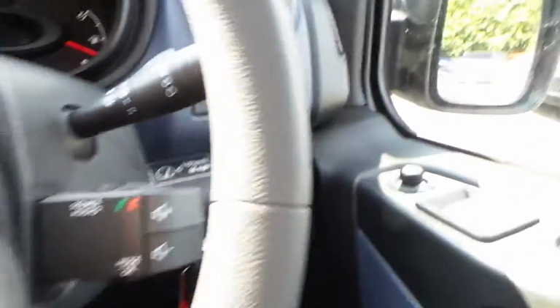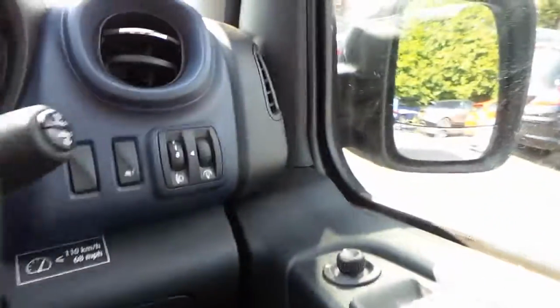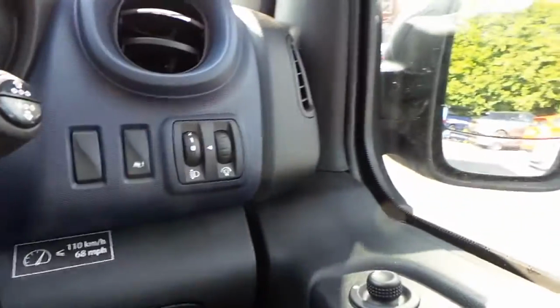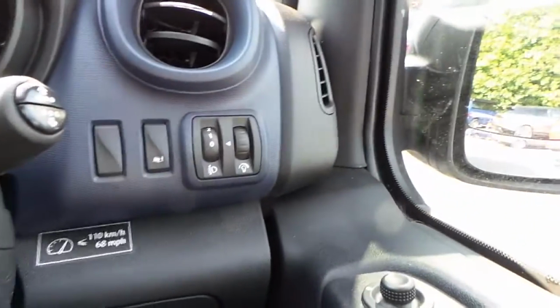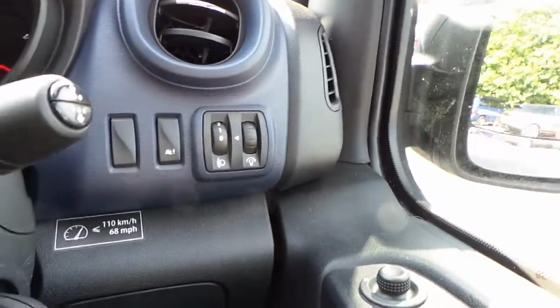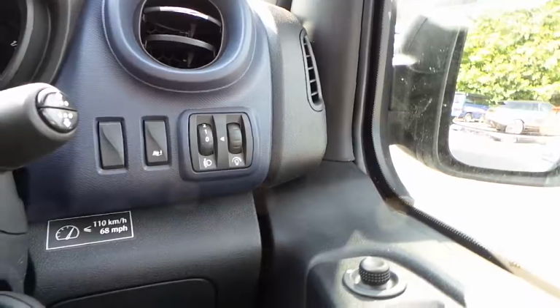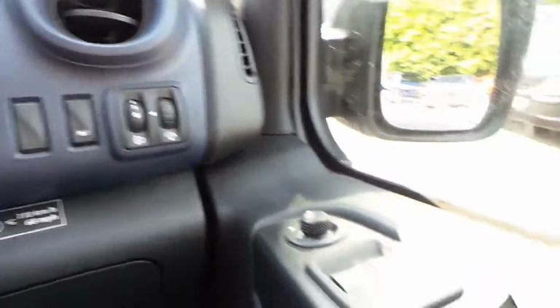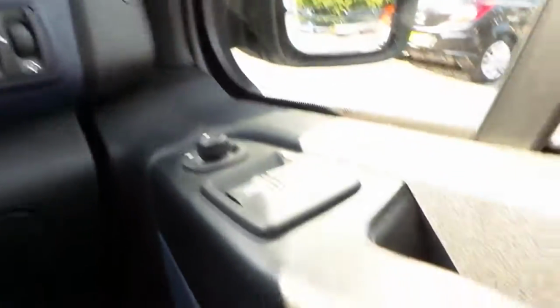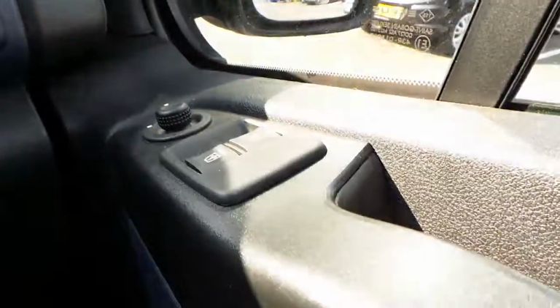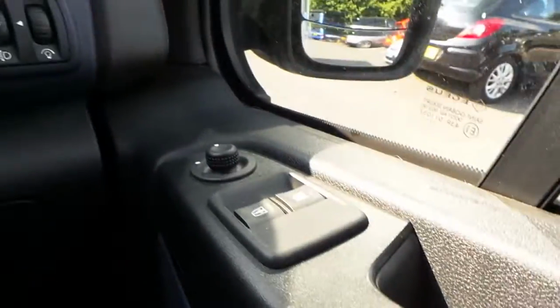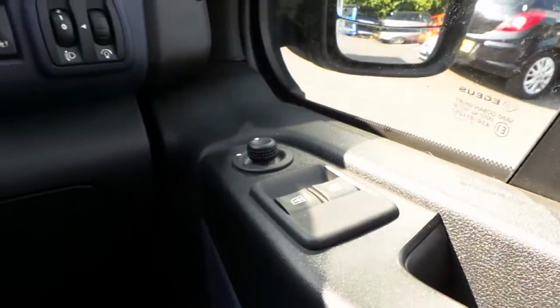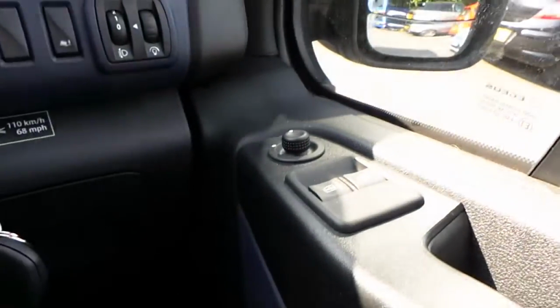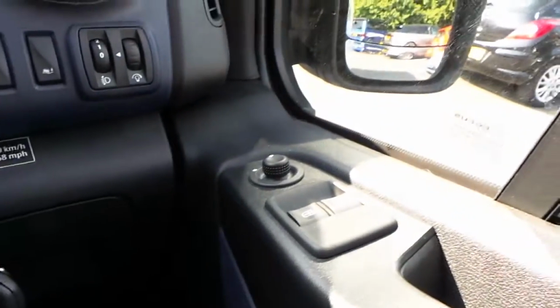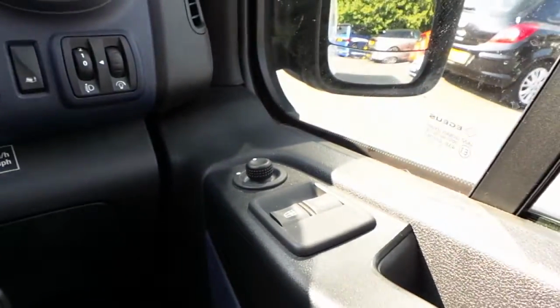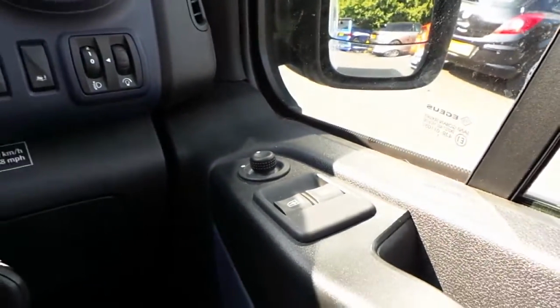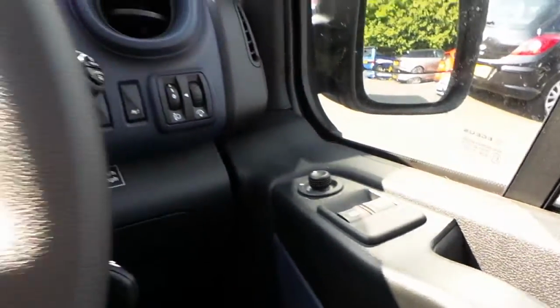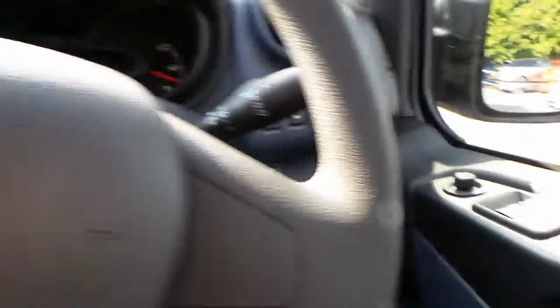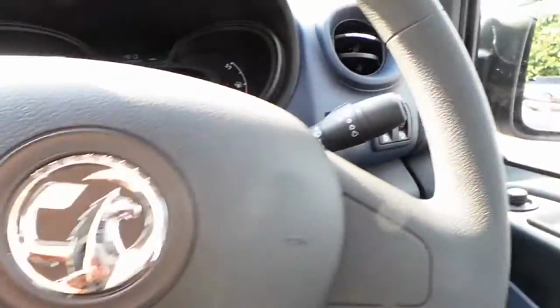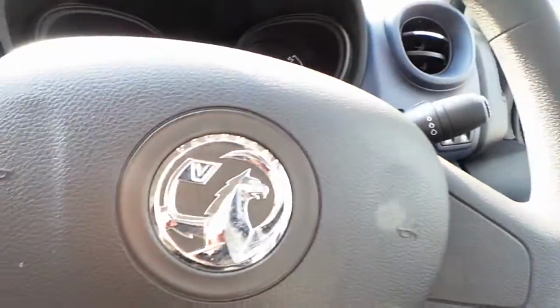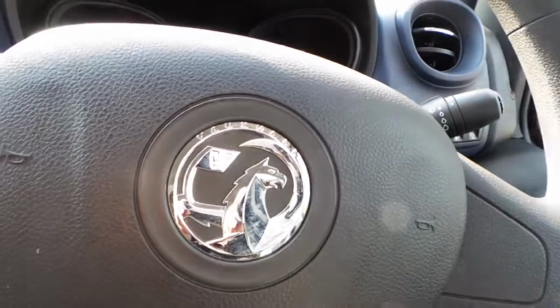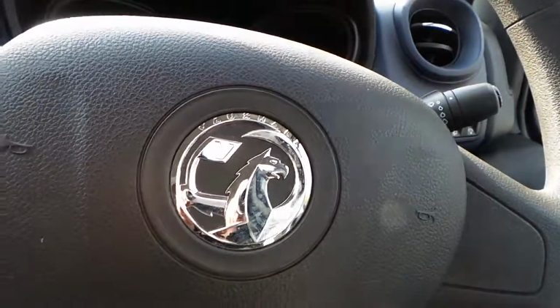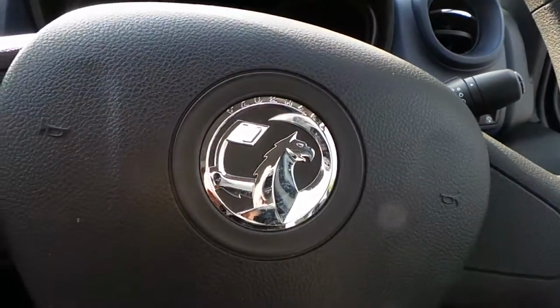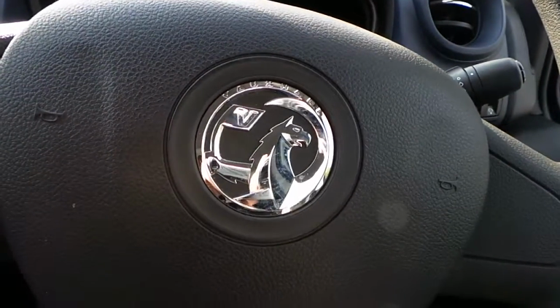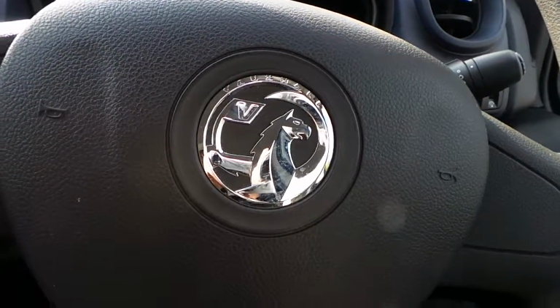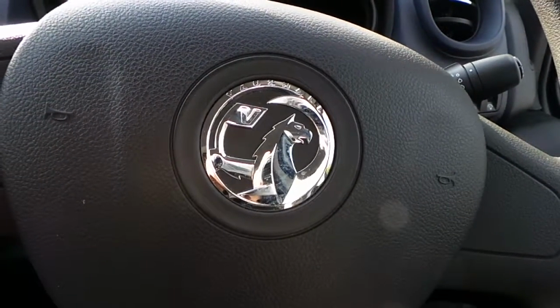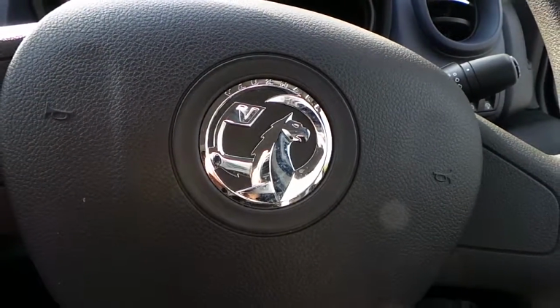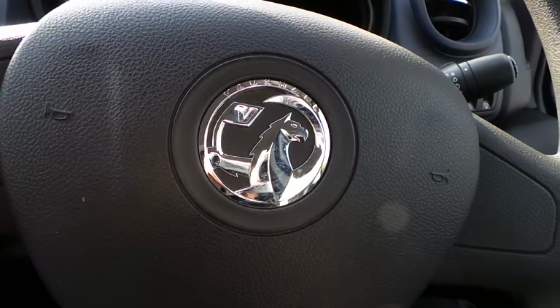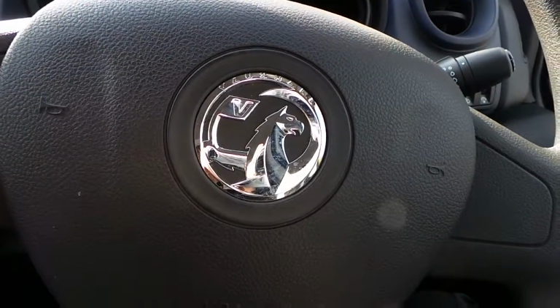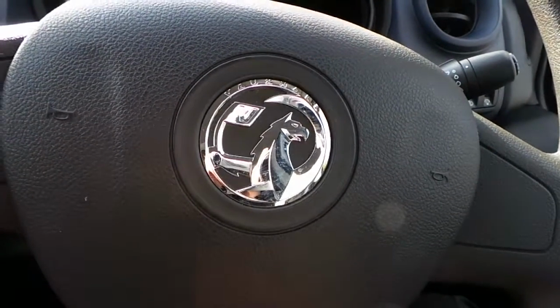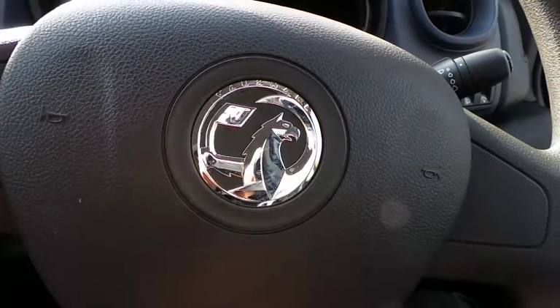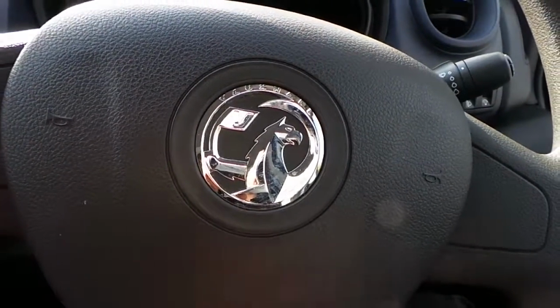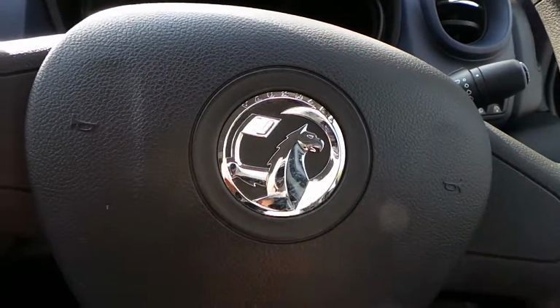It has electronic stability control, electric mirrors and electric windows. Thanks for watching and for more information or to book an appointment please call our van specialist on 015 927 4774.